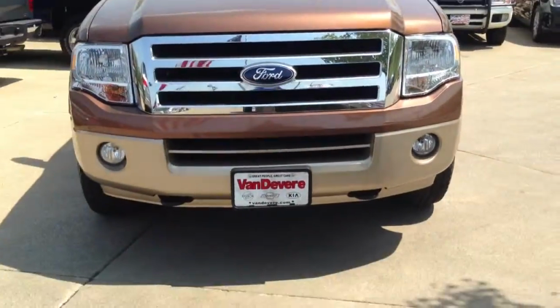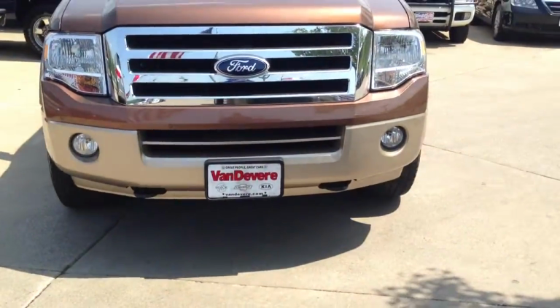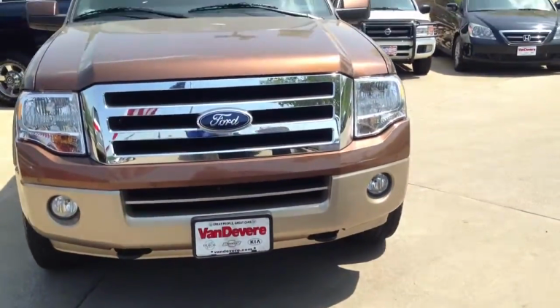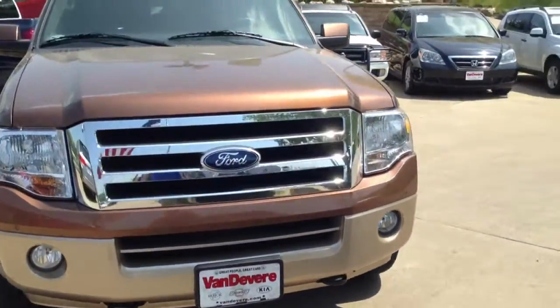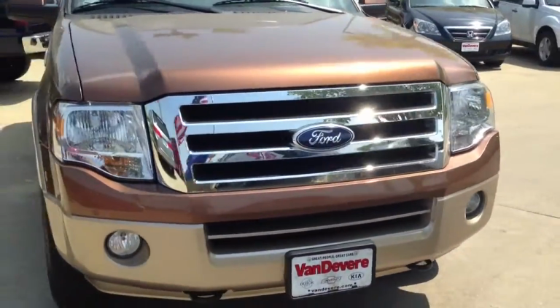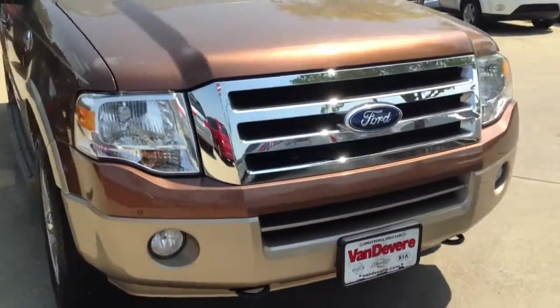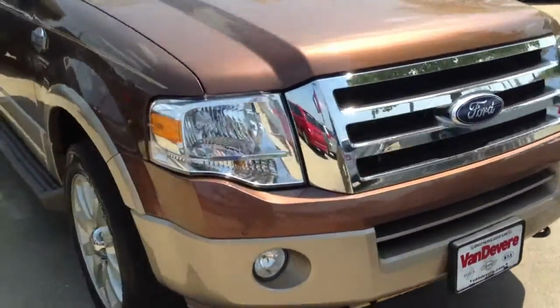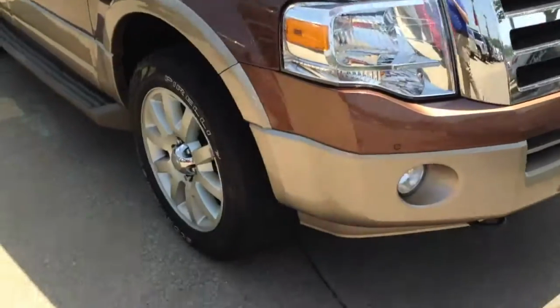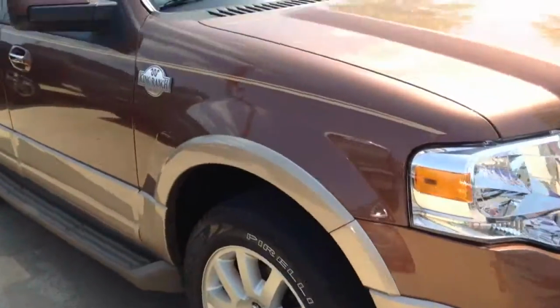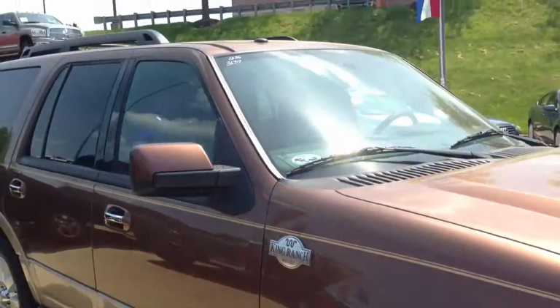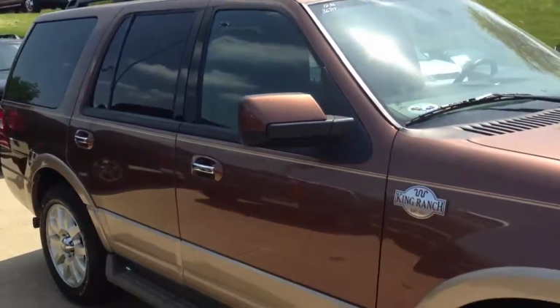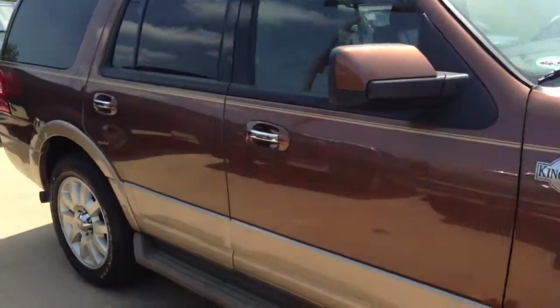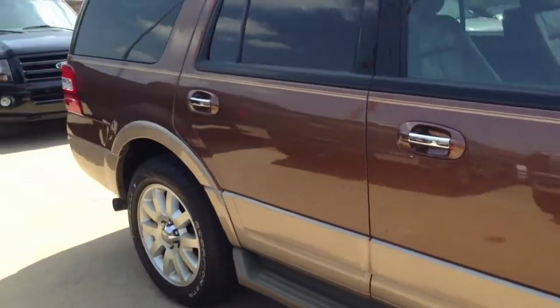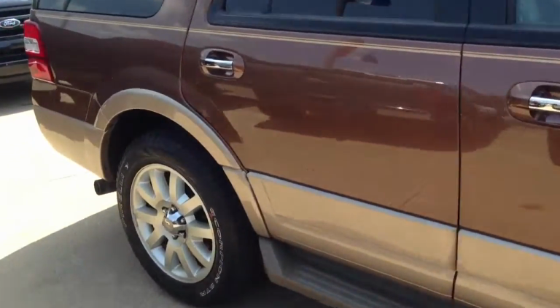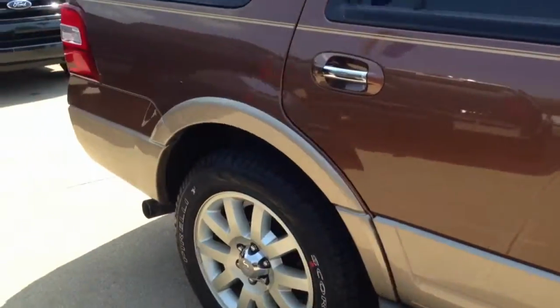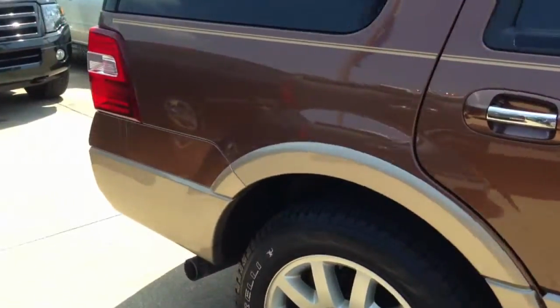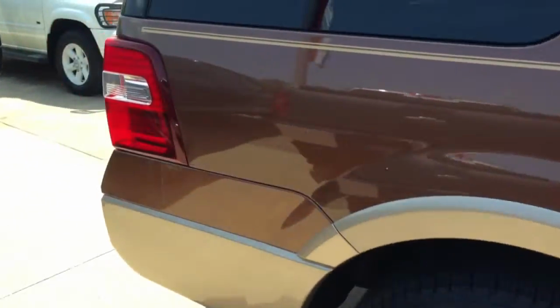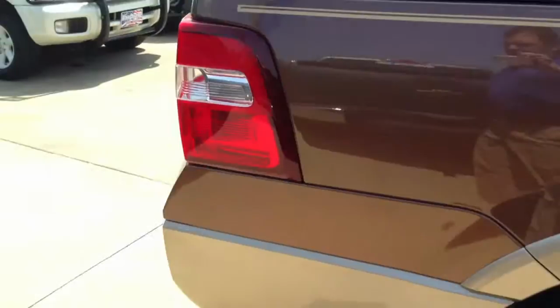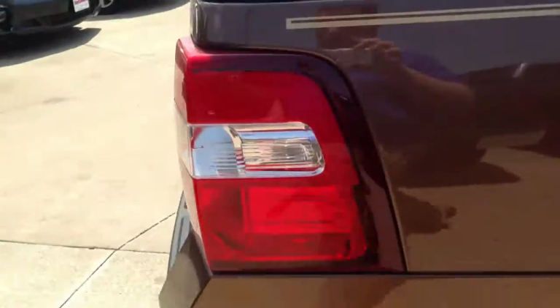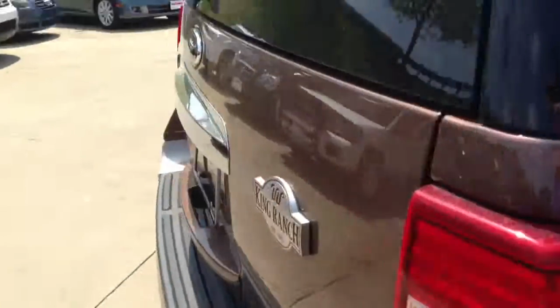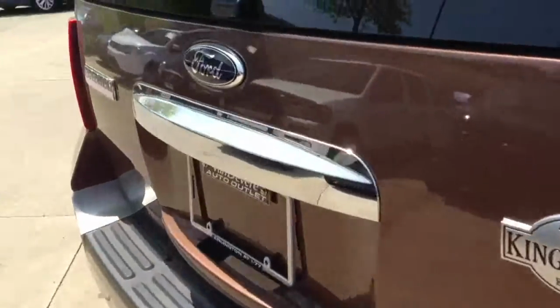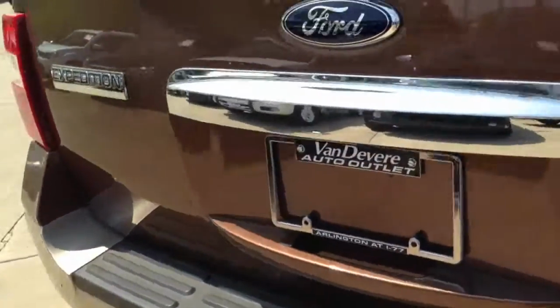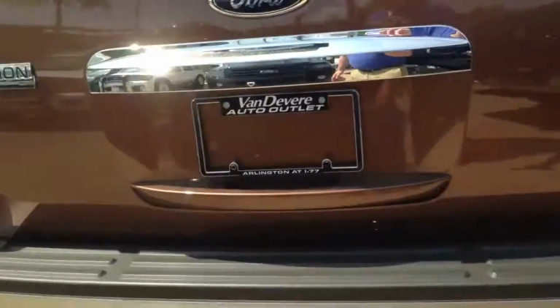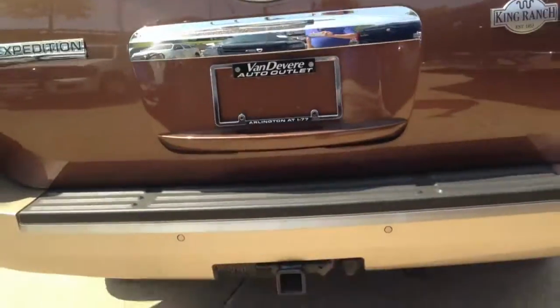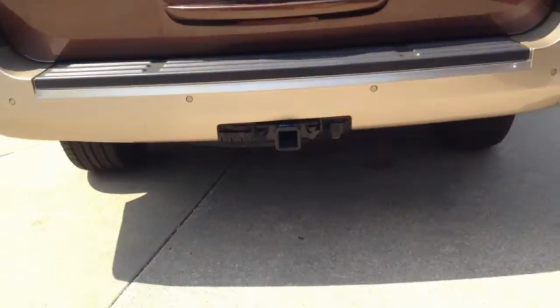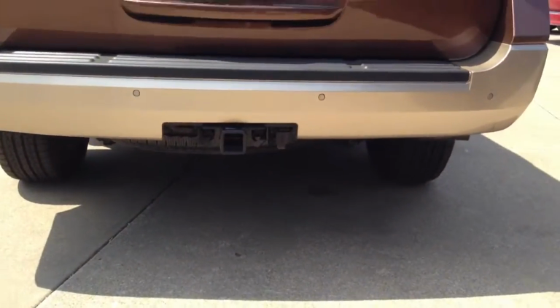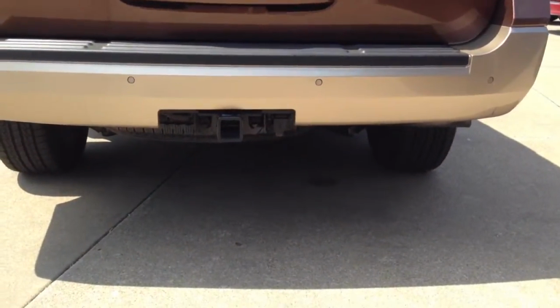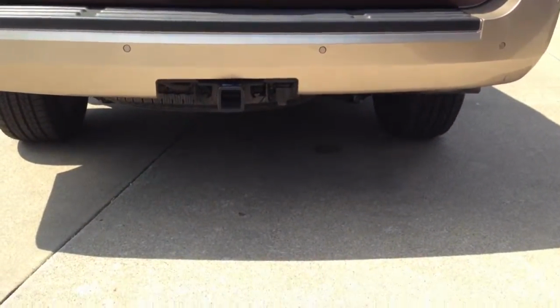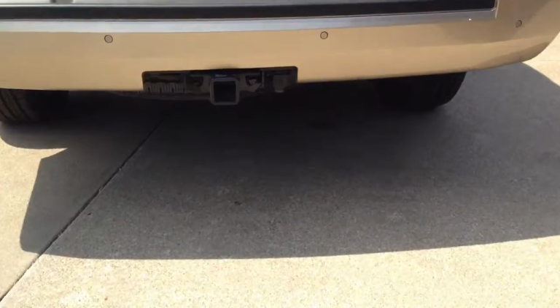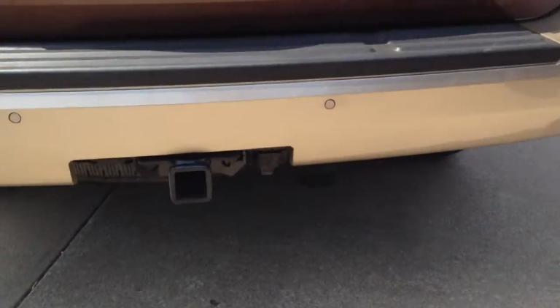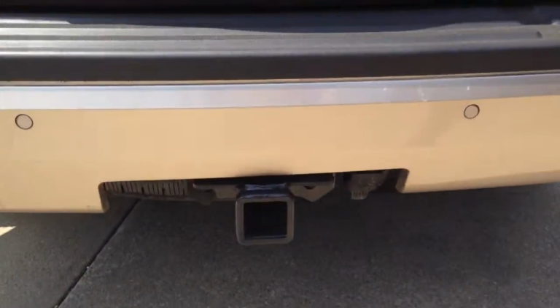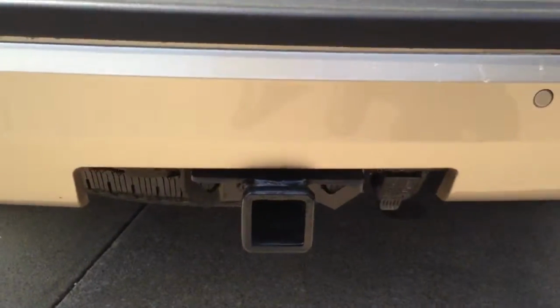There's a nice view of the front for you. You have the chrome grille, of course. I'm just taking it for a little walk around here. I know you asked about the tow package in your email.